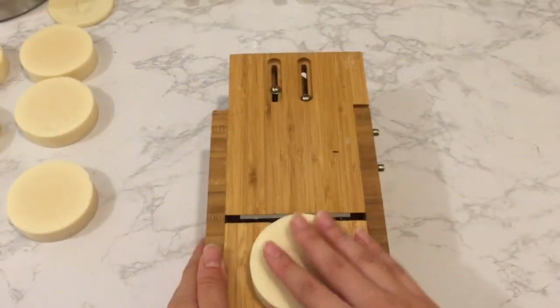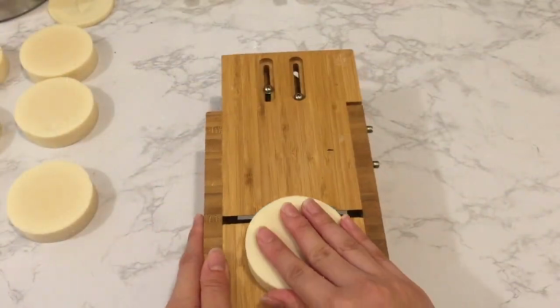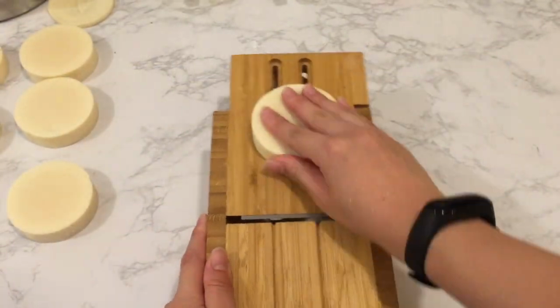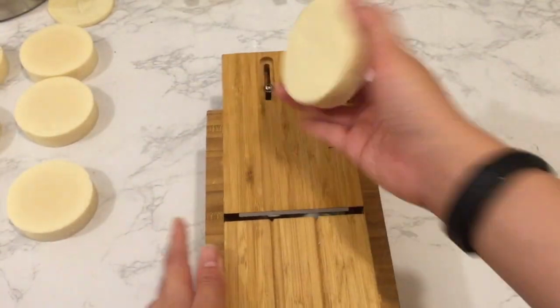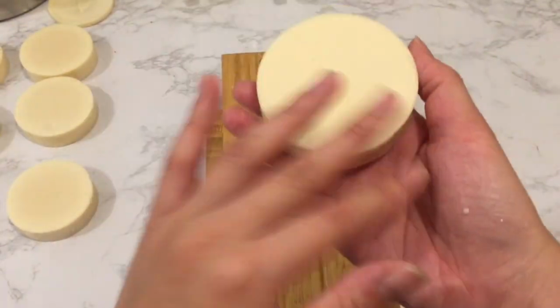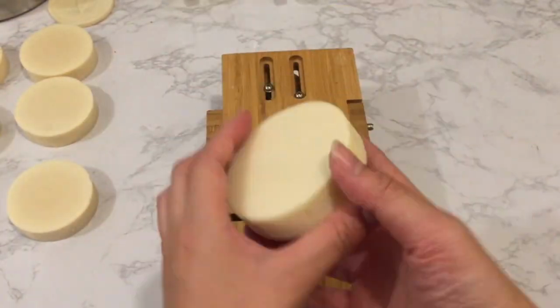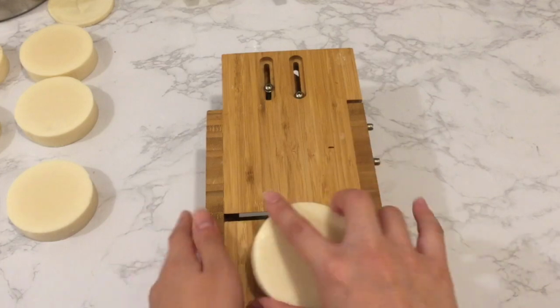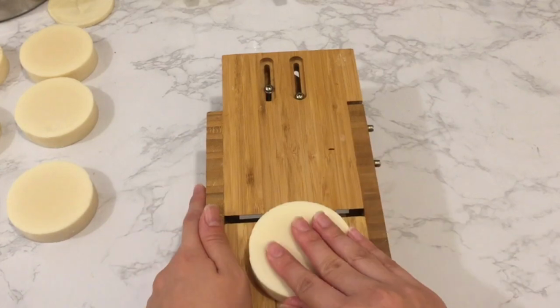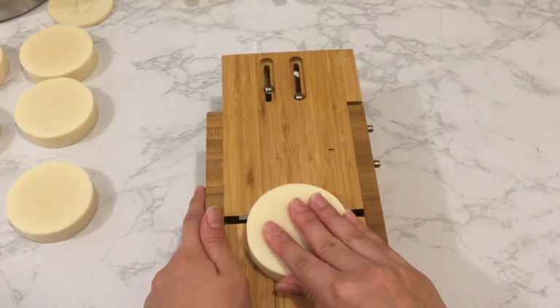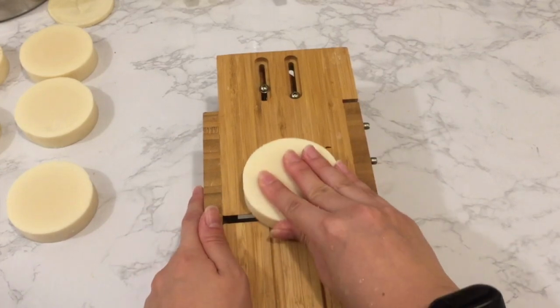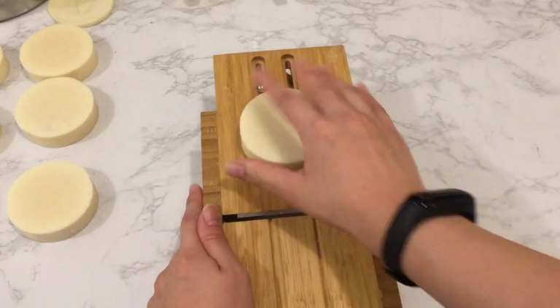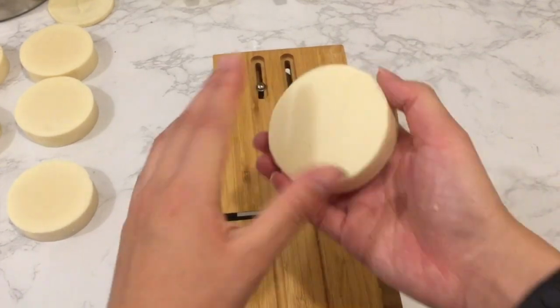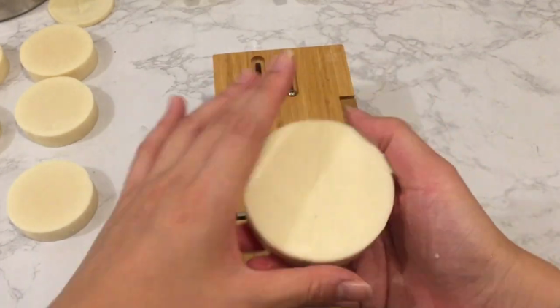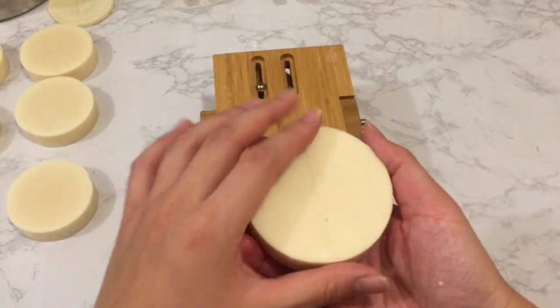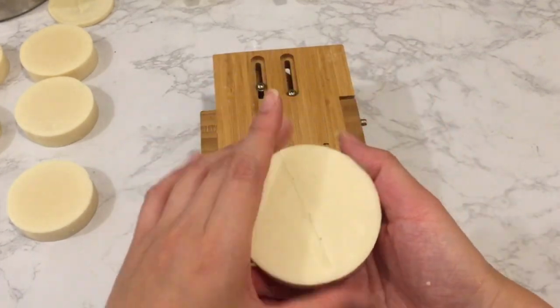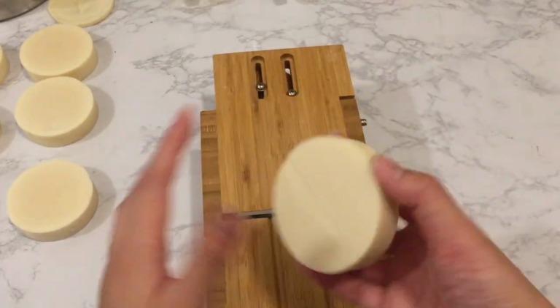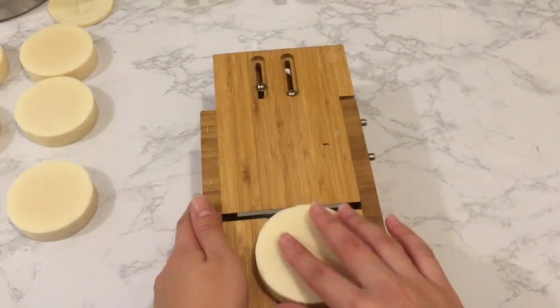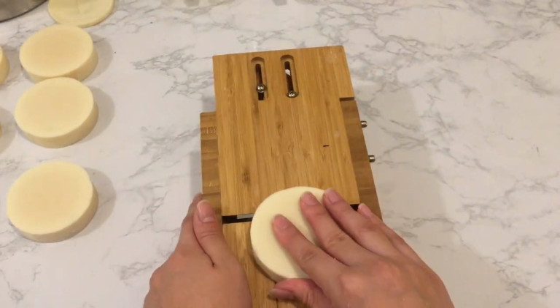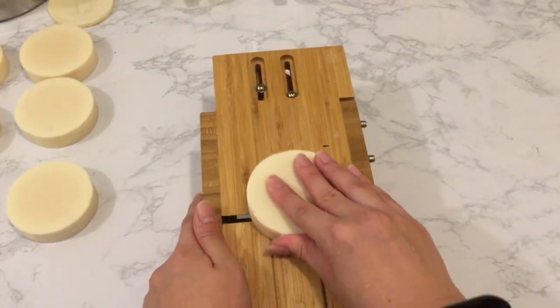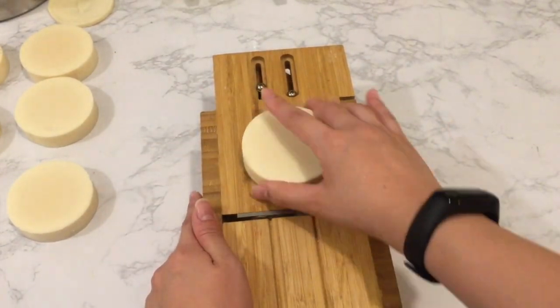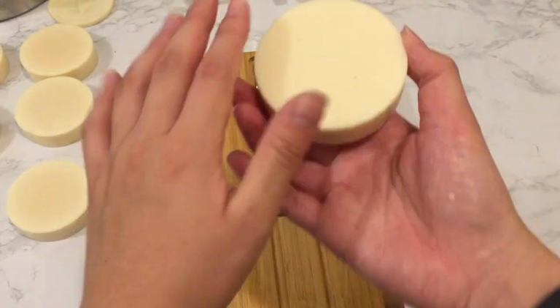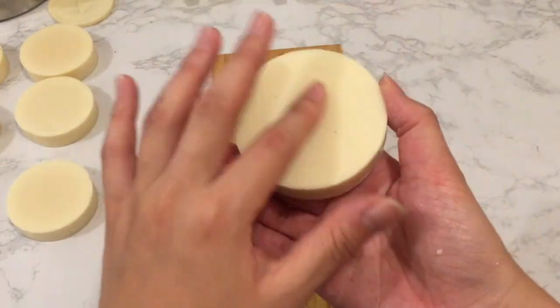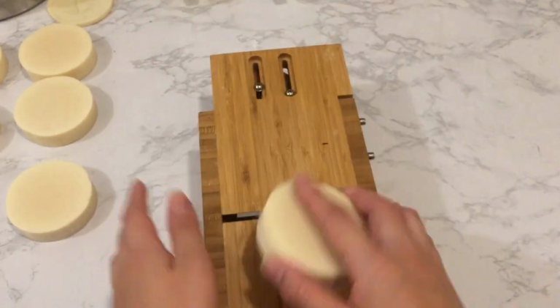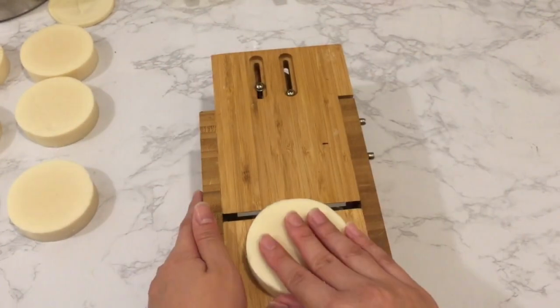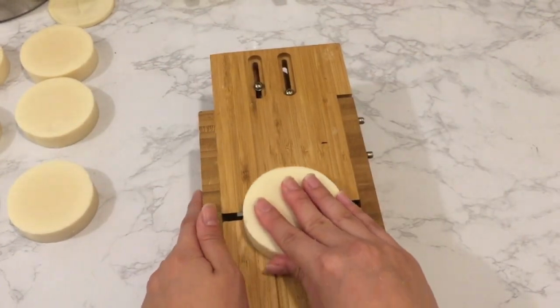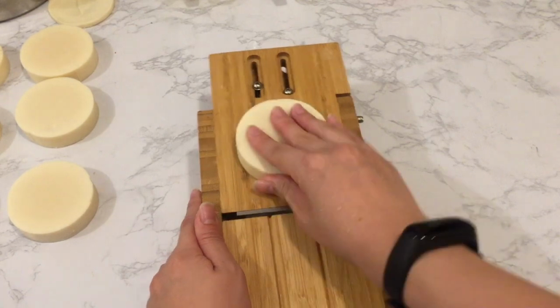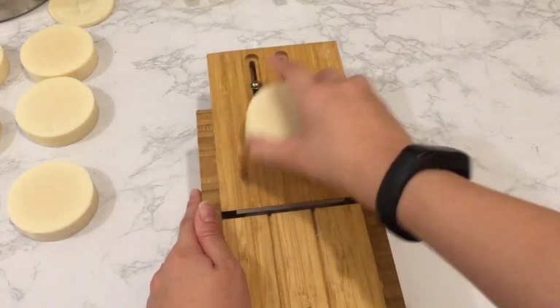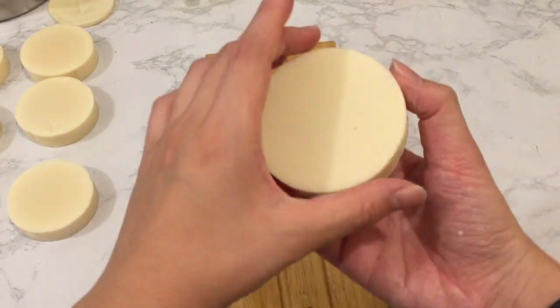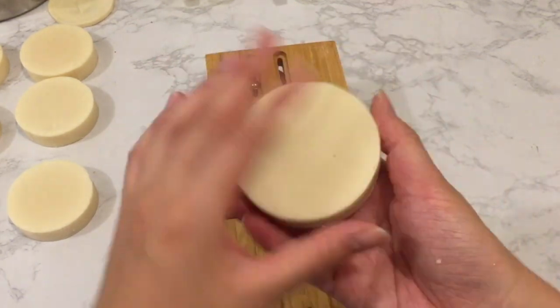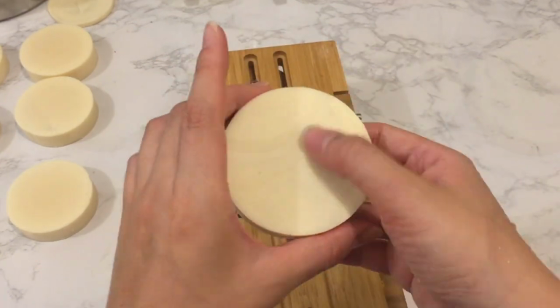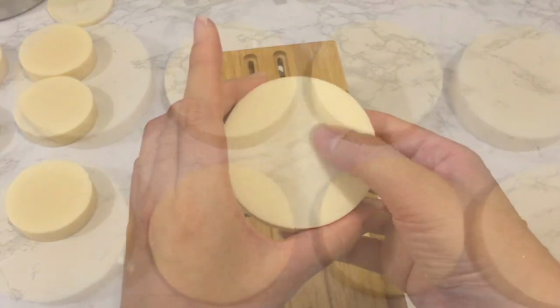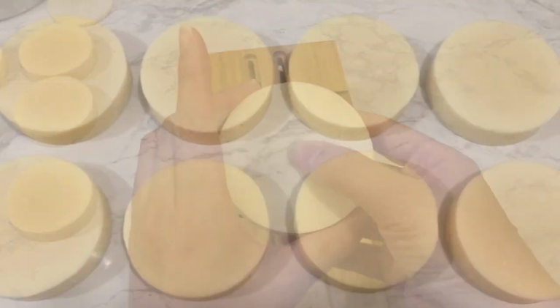The bottom end of the soap will also need some beveling to clean up. Now we've got eight pieces of soap ready for brush embroidery.